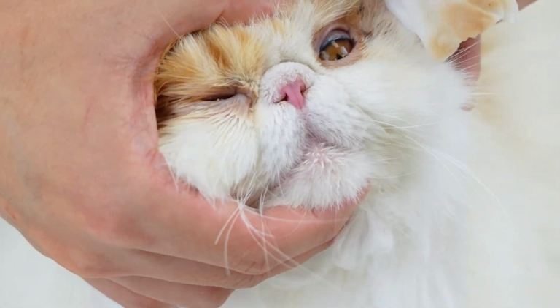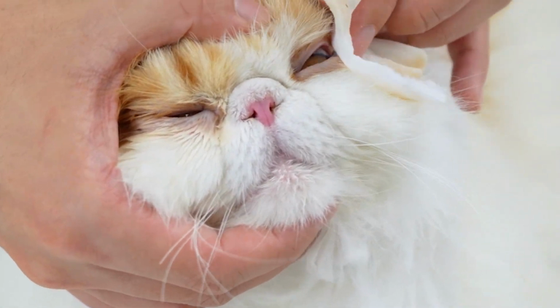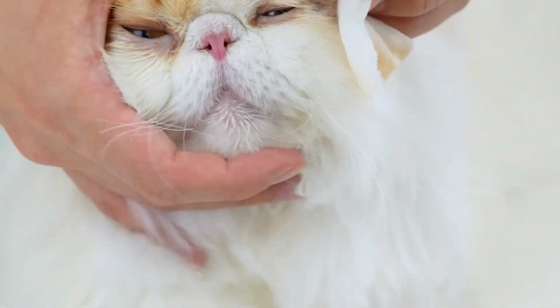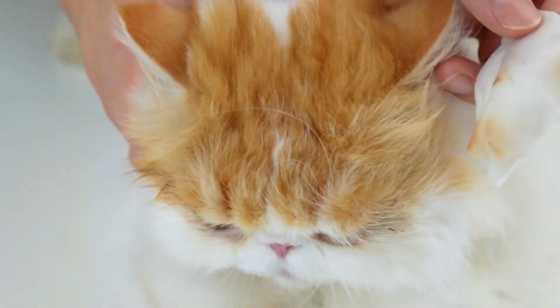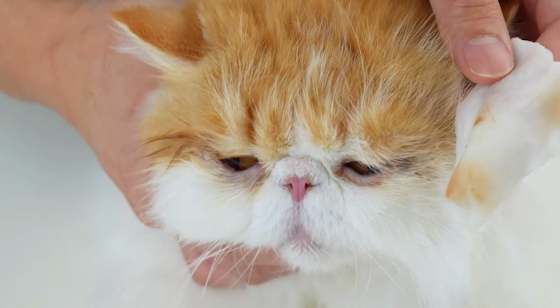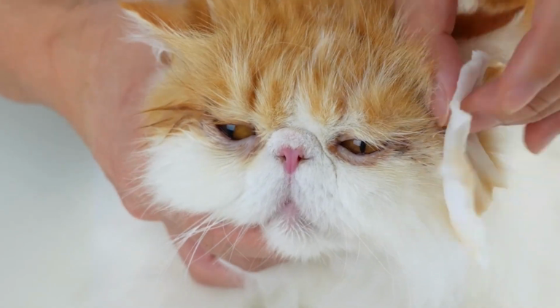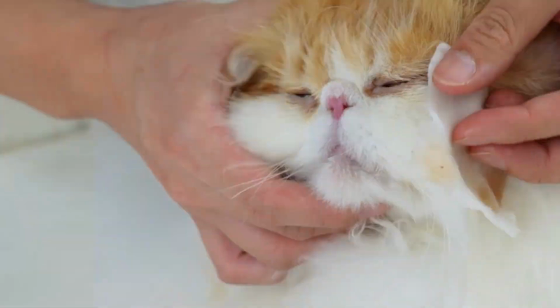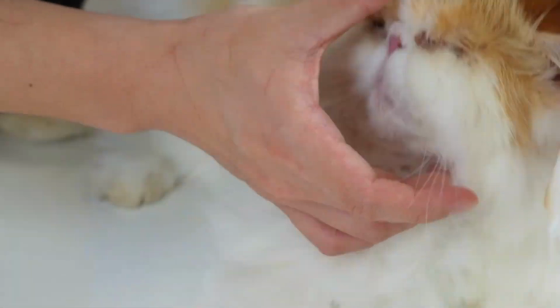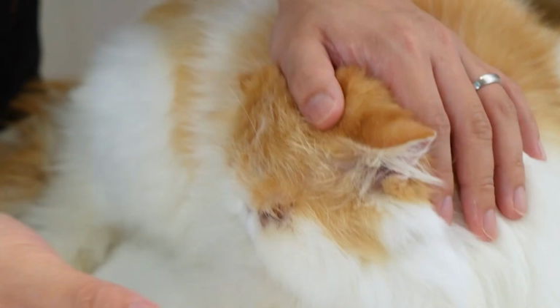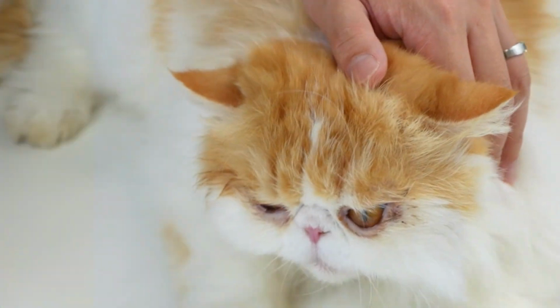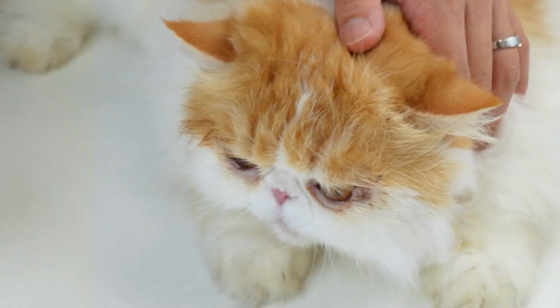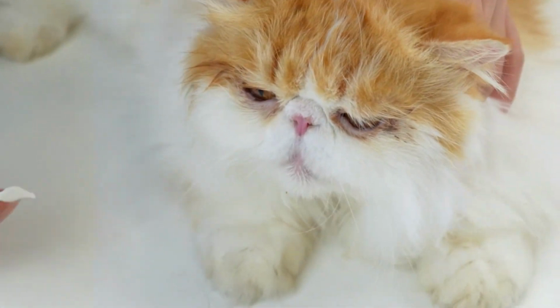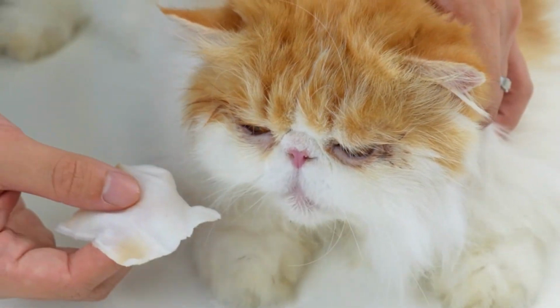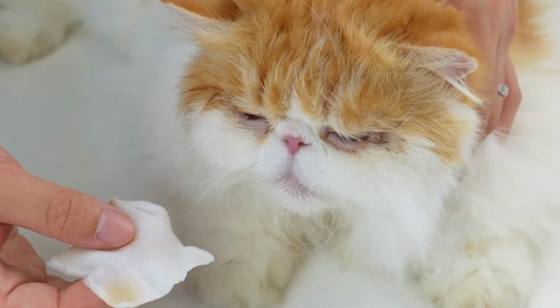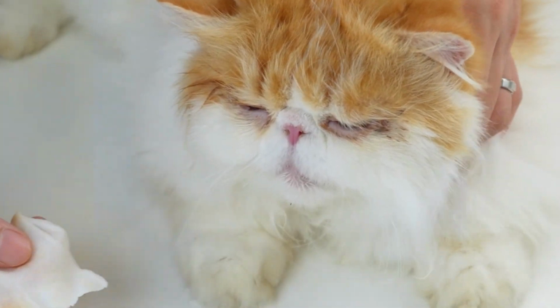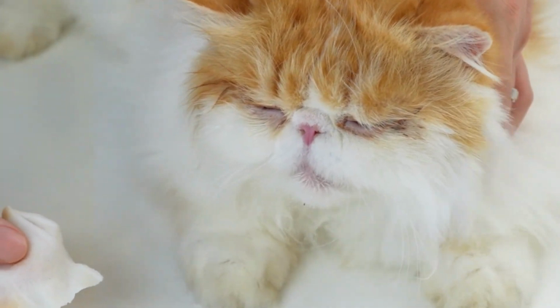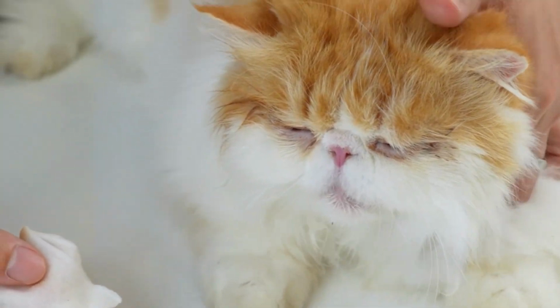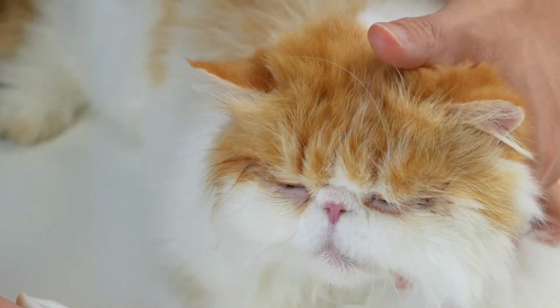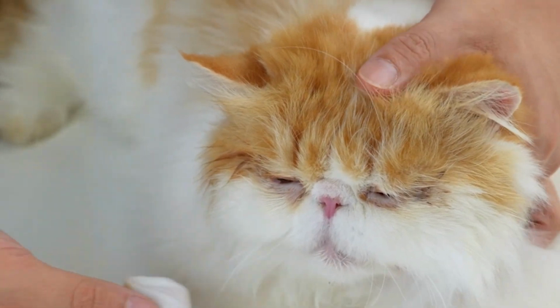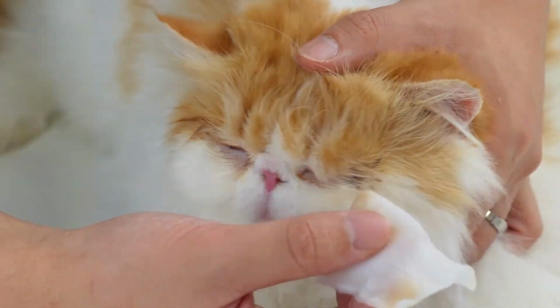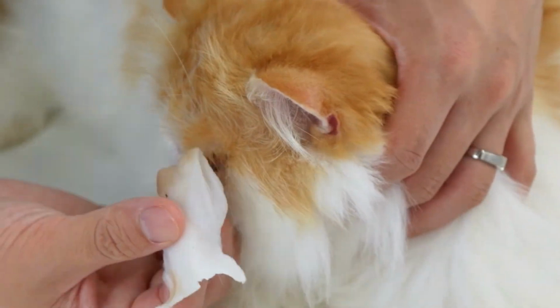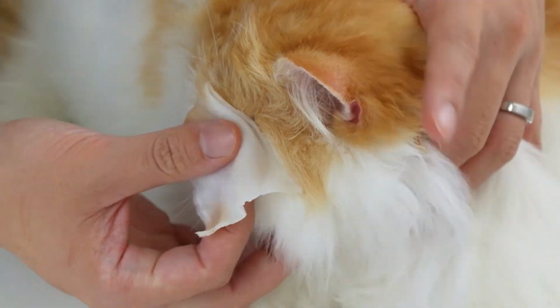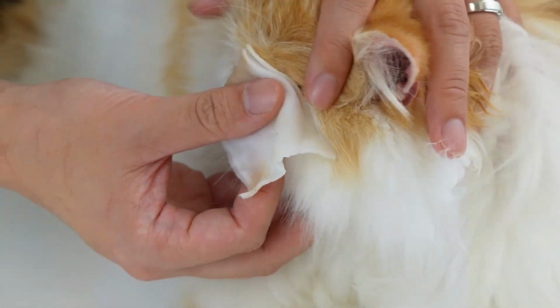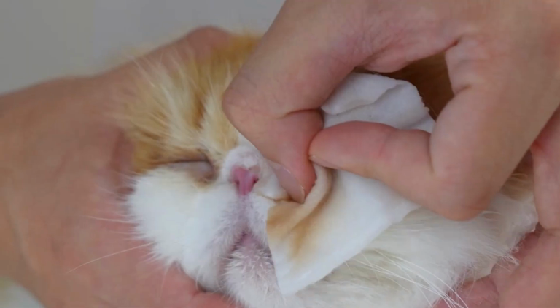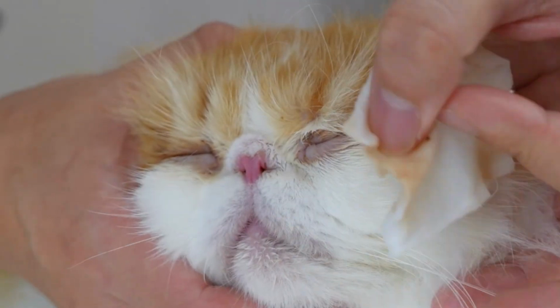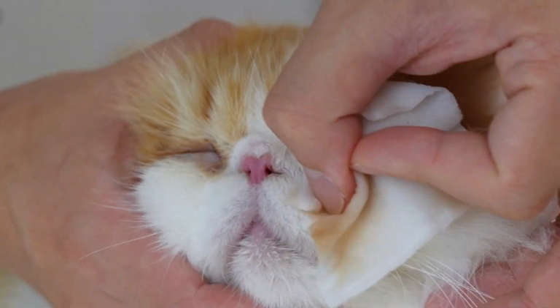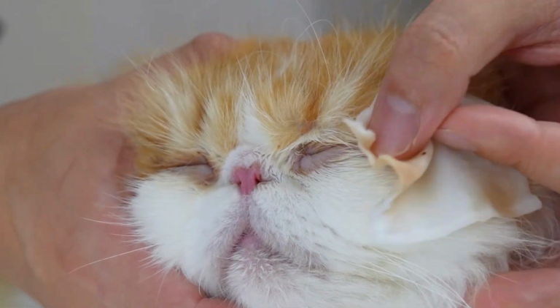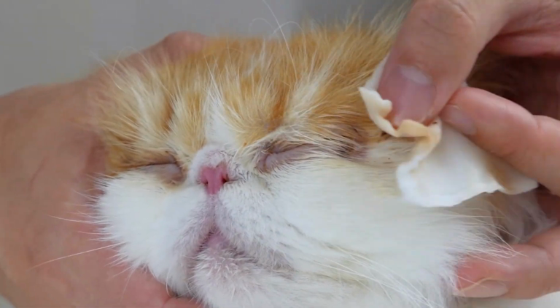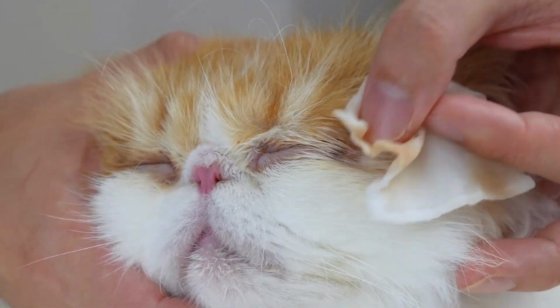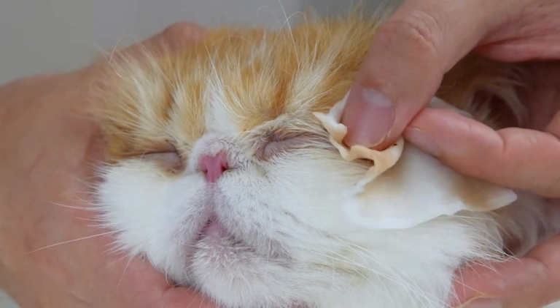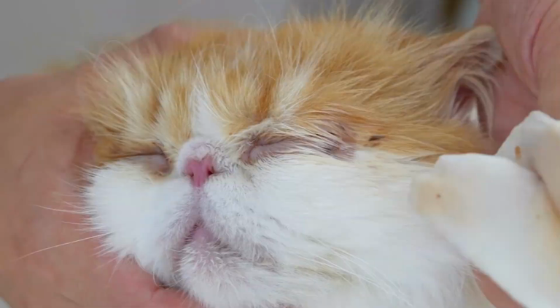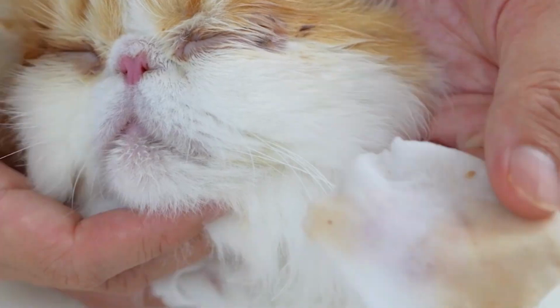Prince is a little impatient right now, so remember to stop if your cat needs a break. And again, I'm going to use a side motion until the cat's eyes are clean.